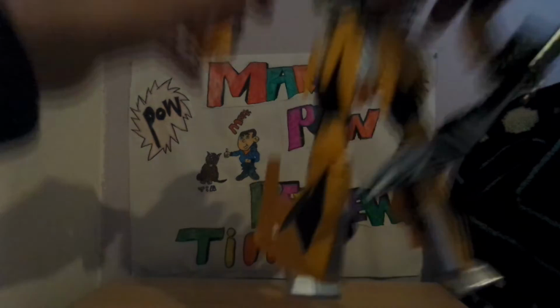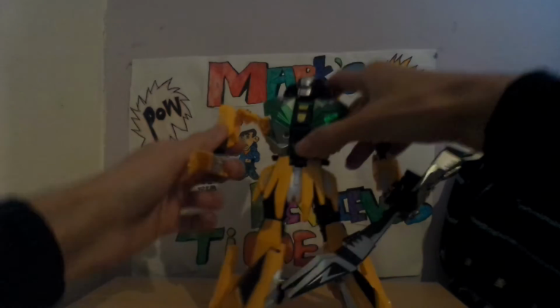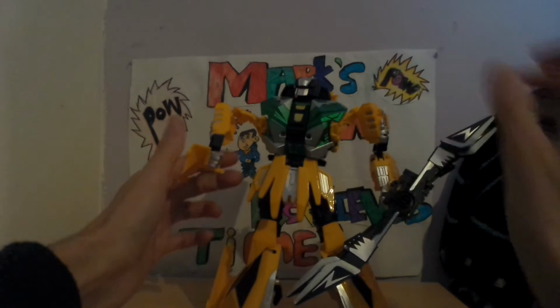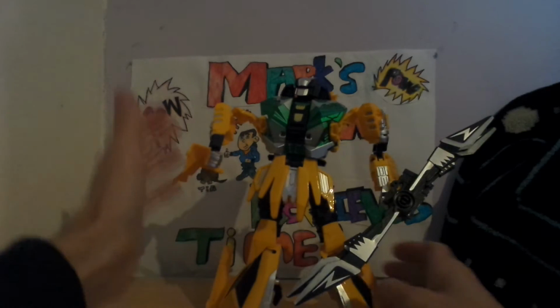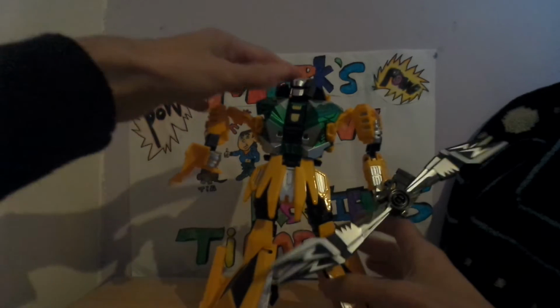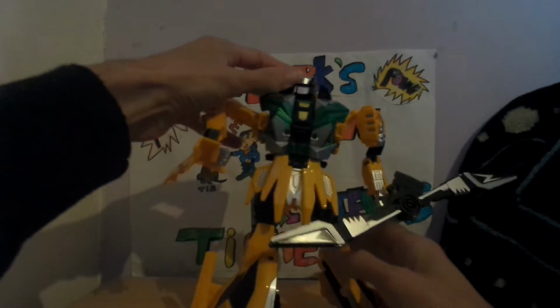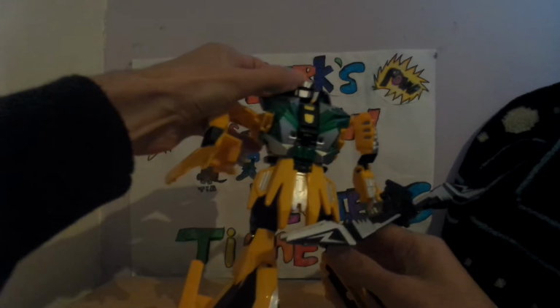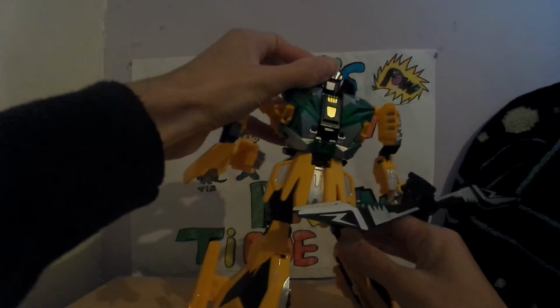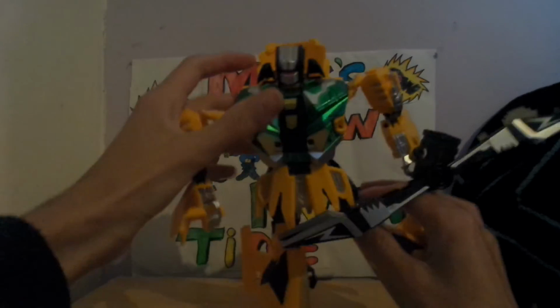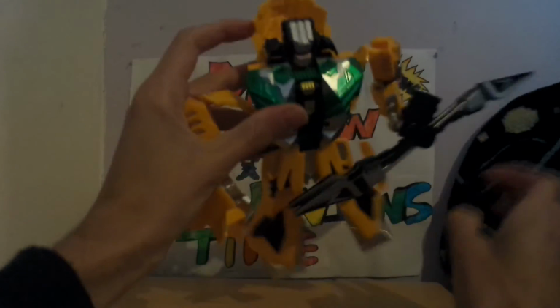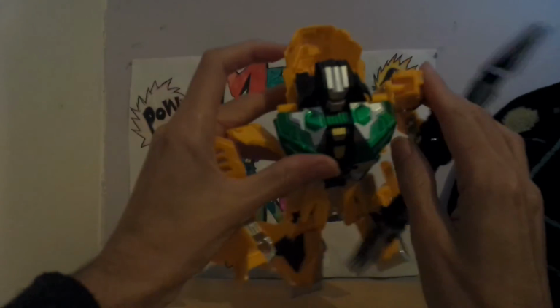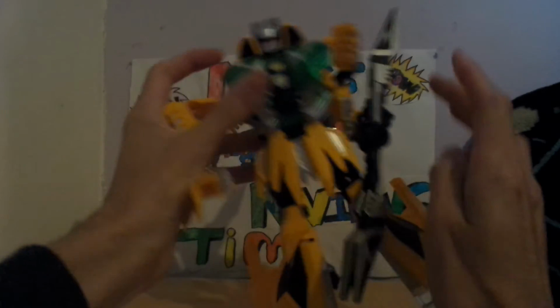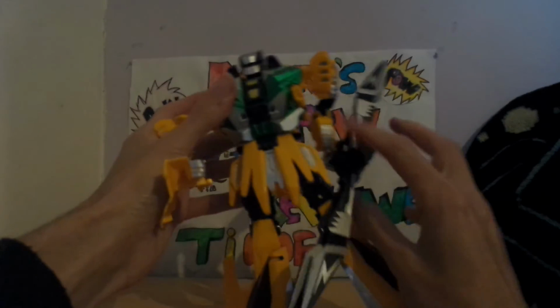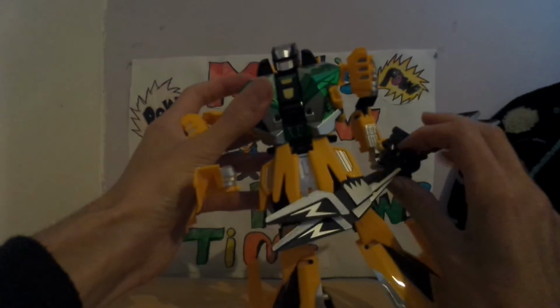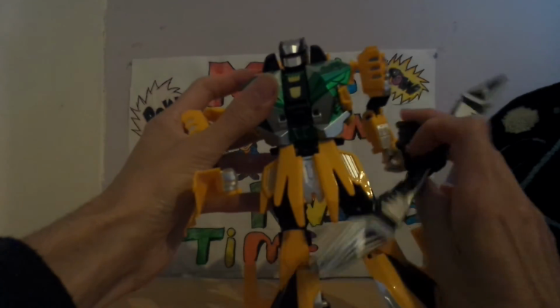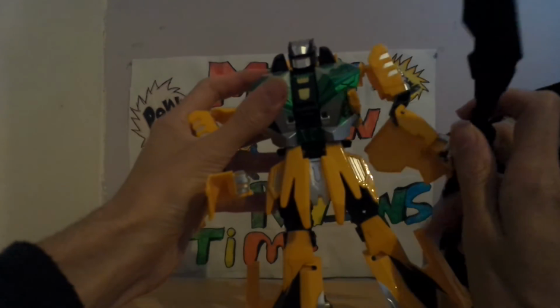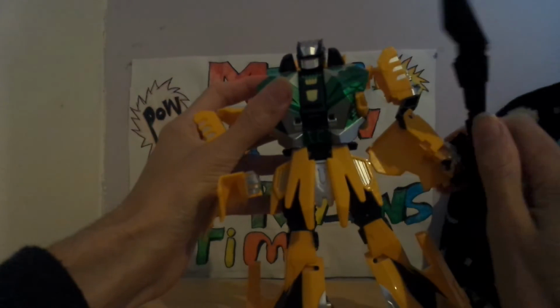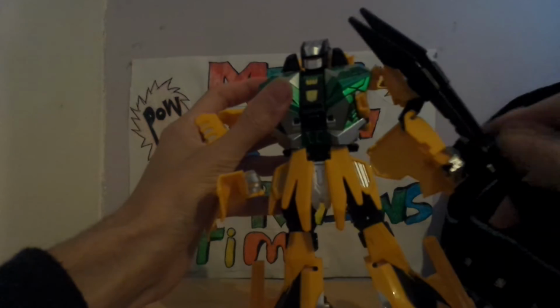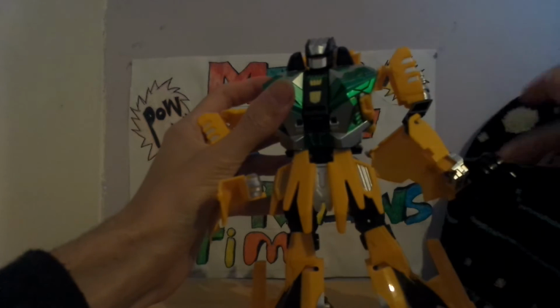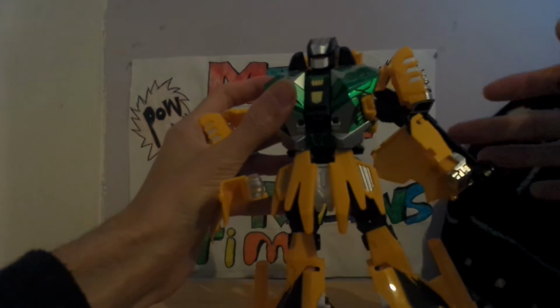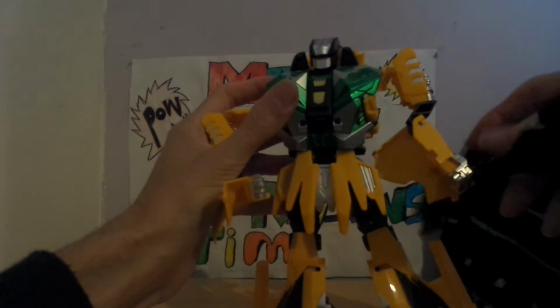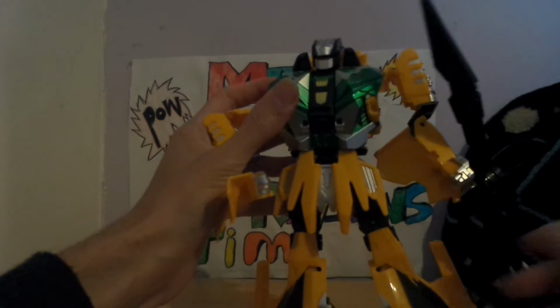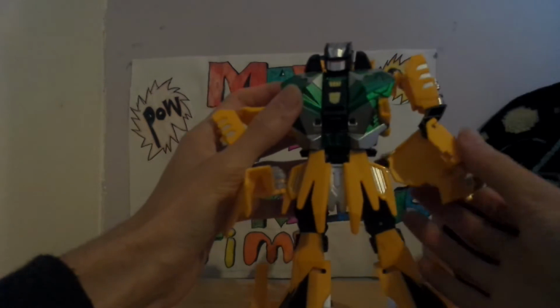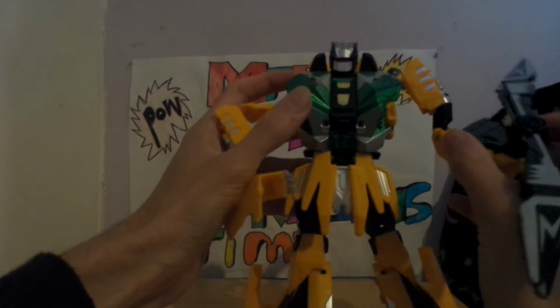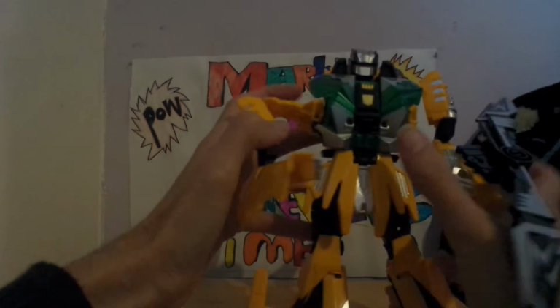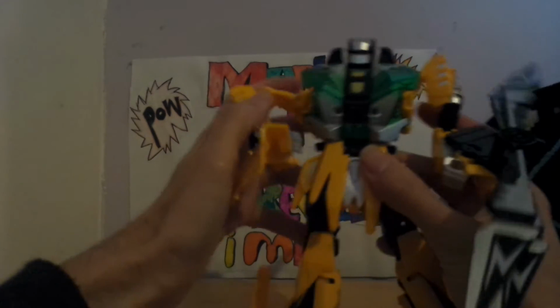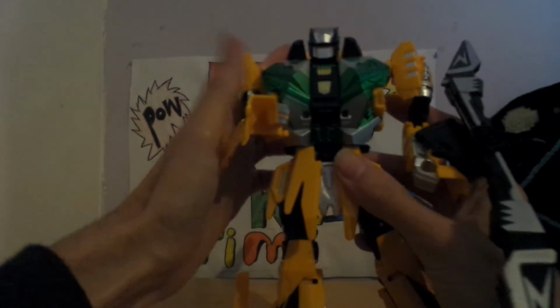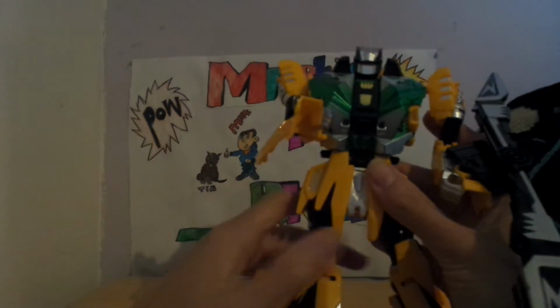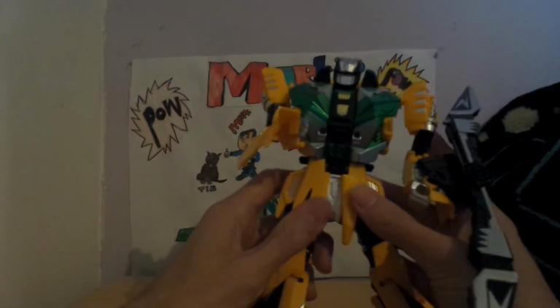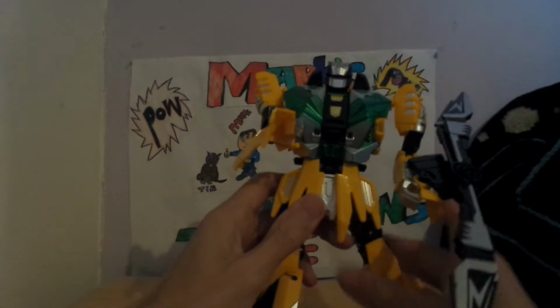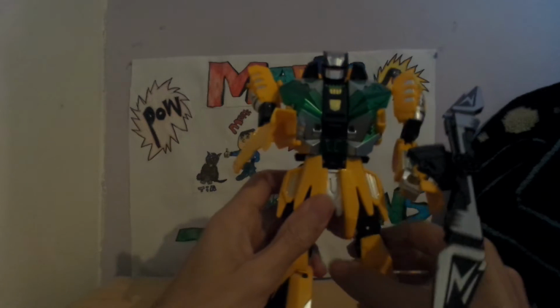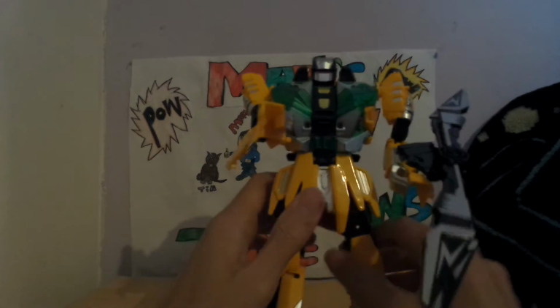There's Battle B in robot mode, with the blade on him. You could give him the blade like that, or you could just give him the two swords — whatever way, it's up to you.